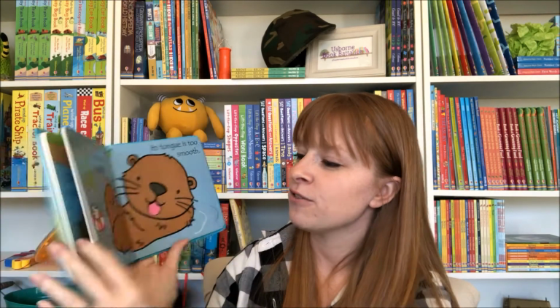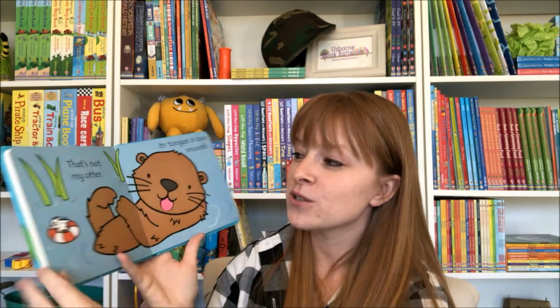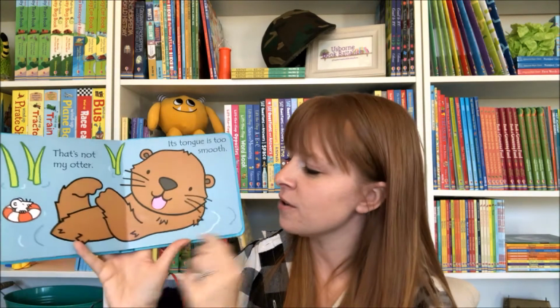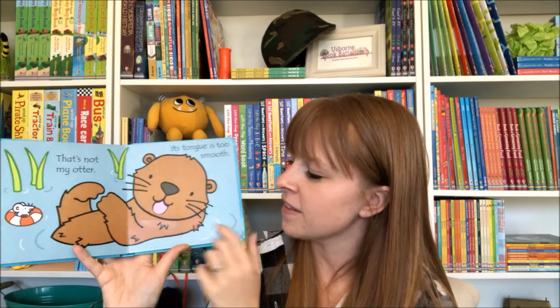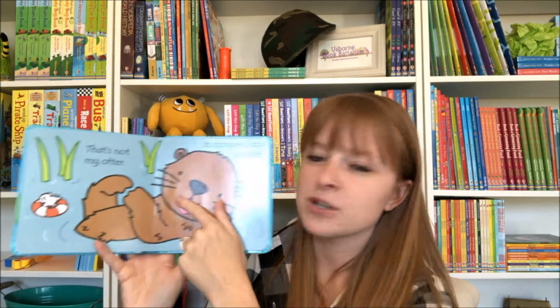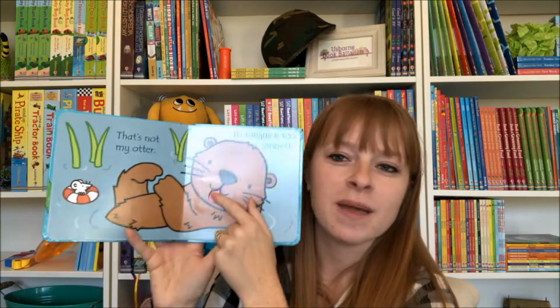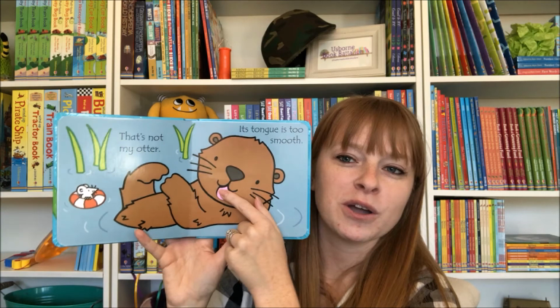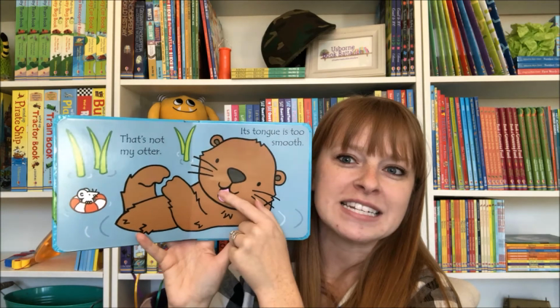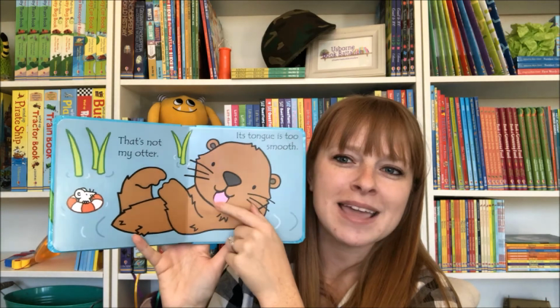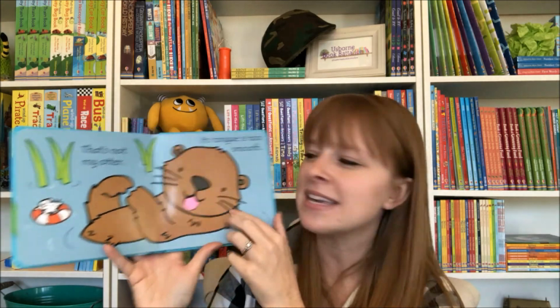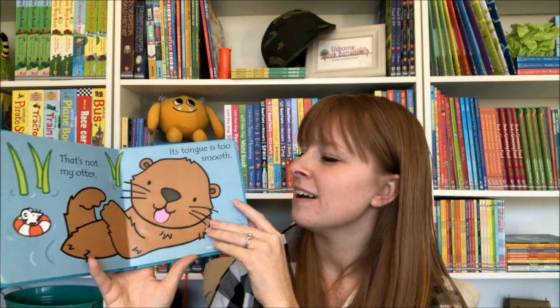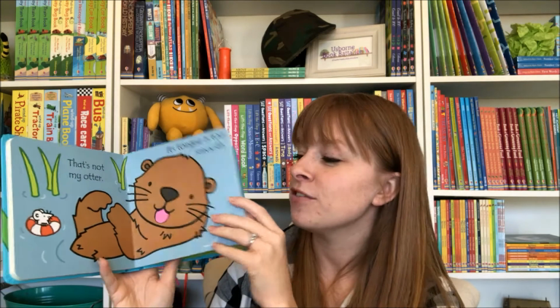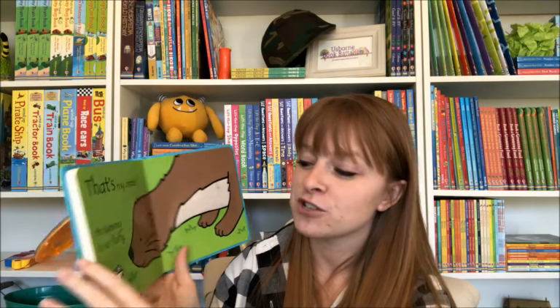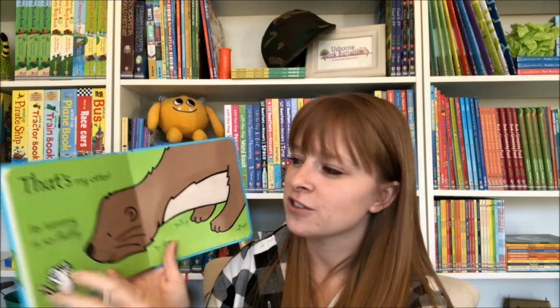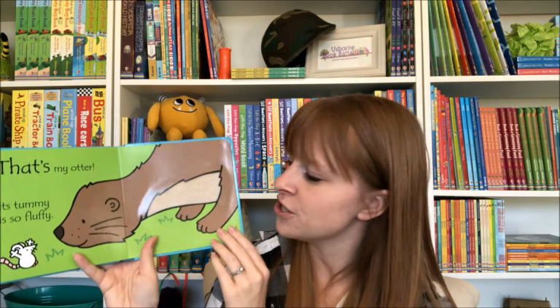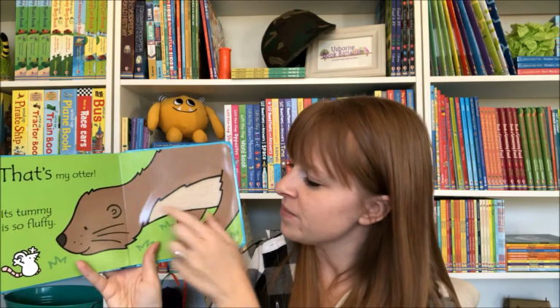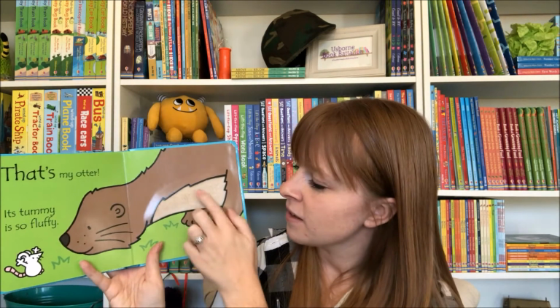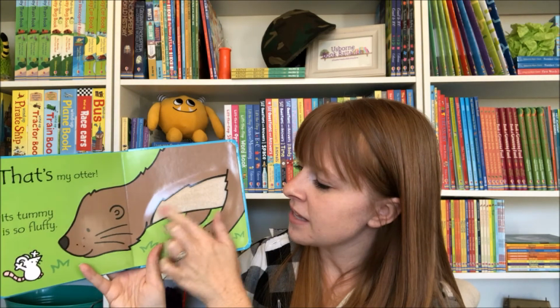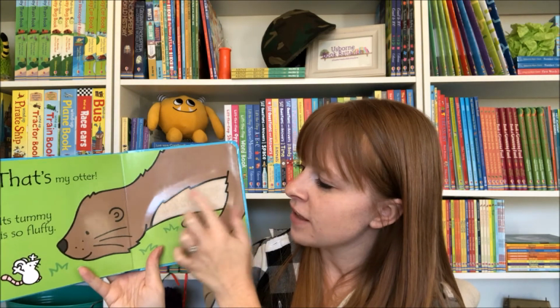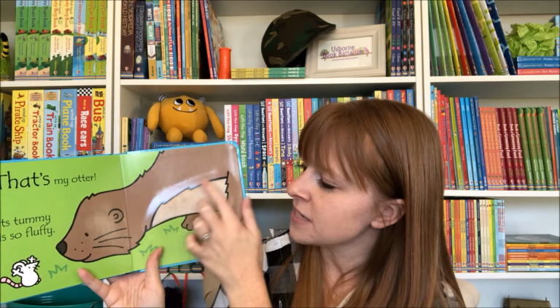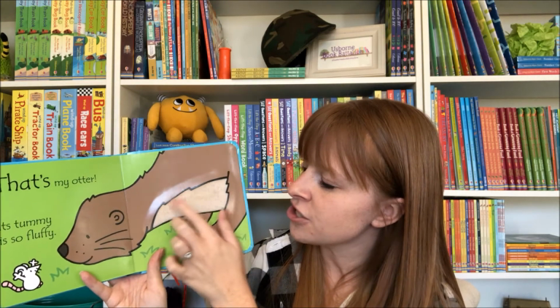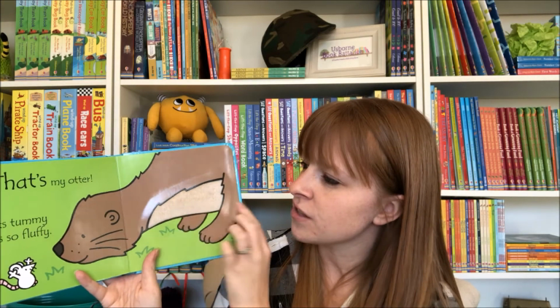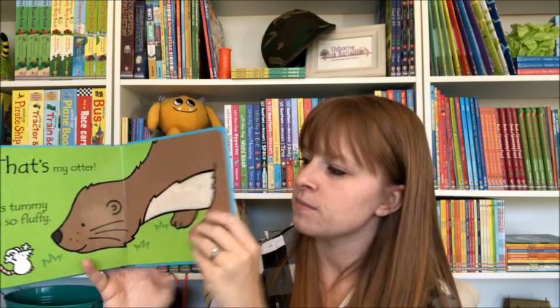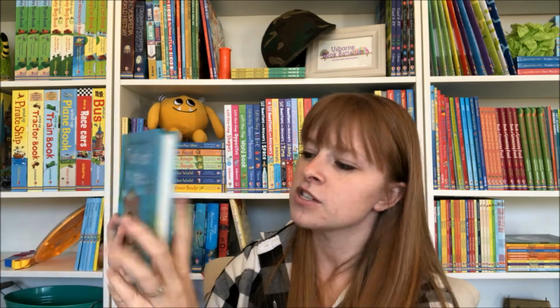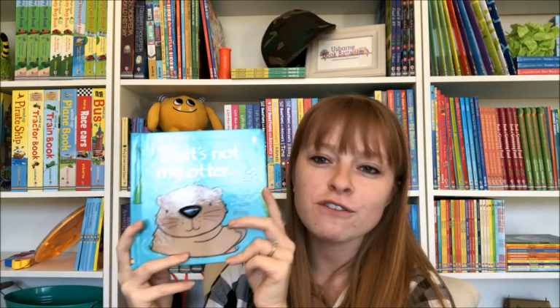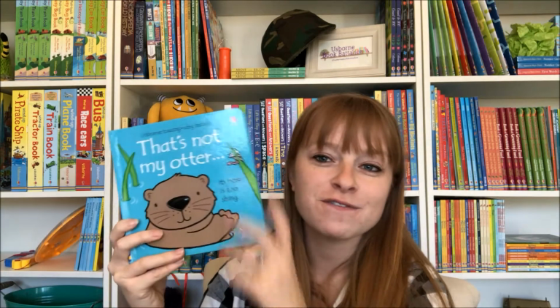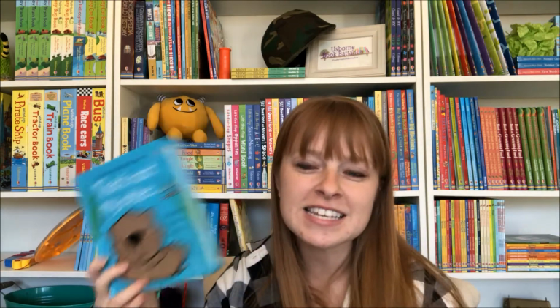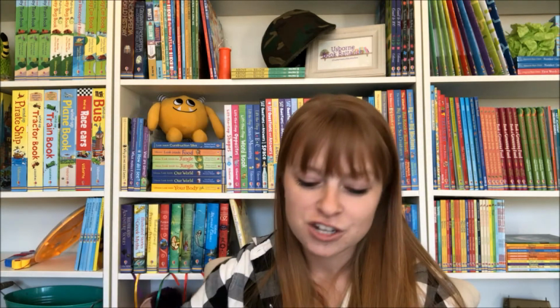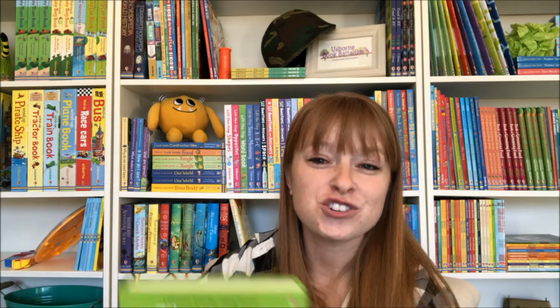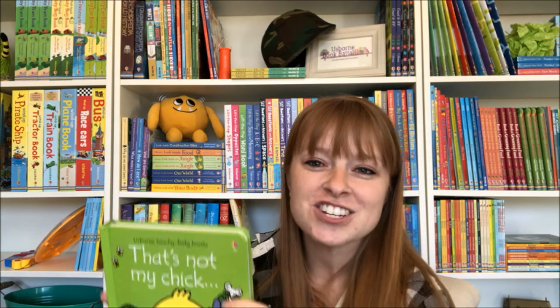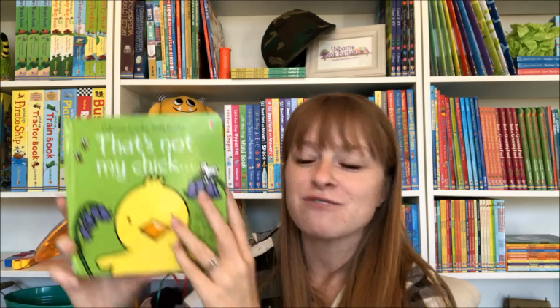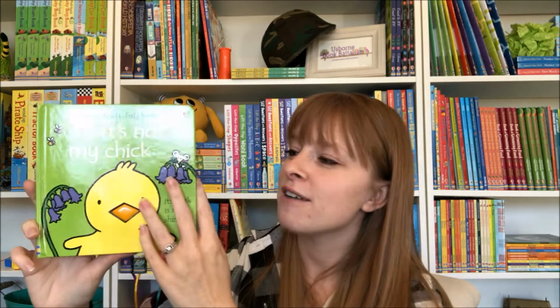Great for older kiddos so that they can participate while you're reading to the baby. Even great for toddlers too. Lots of fun little textures from soft and fuzzy to scratchy and rough.